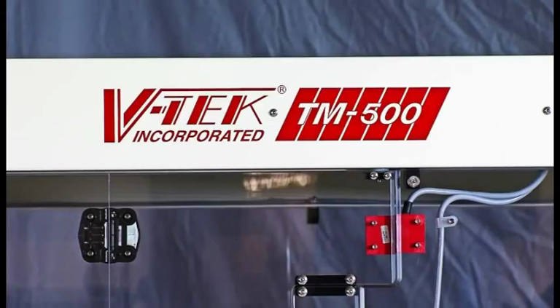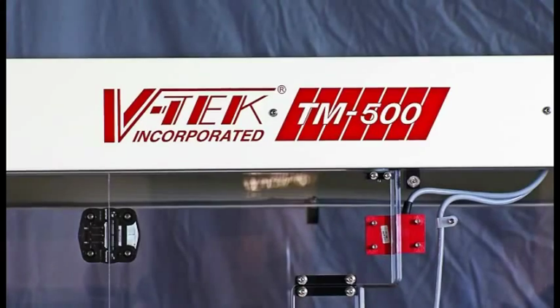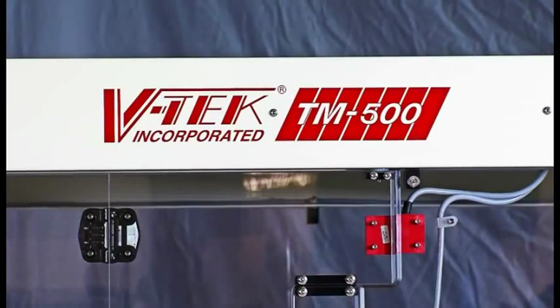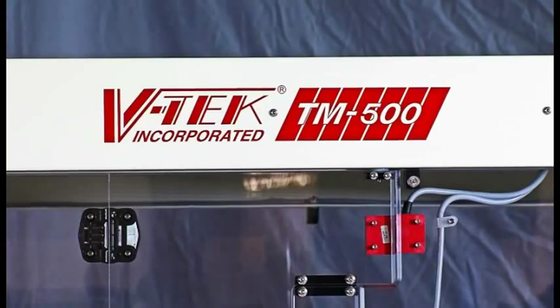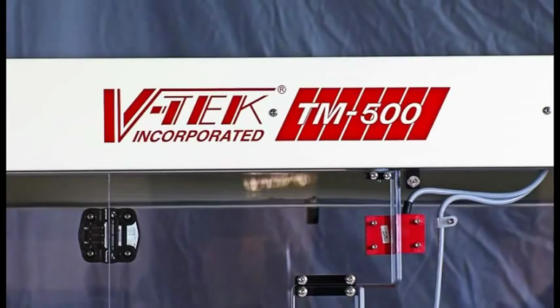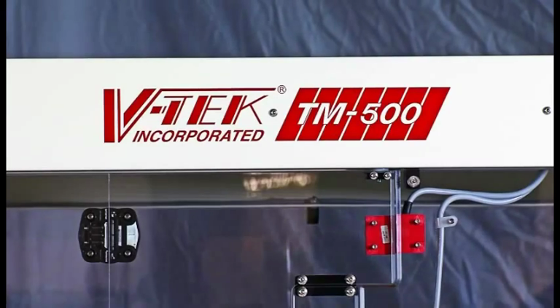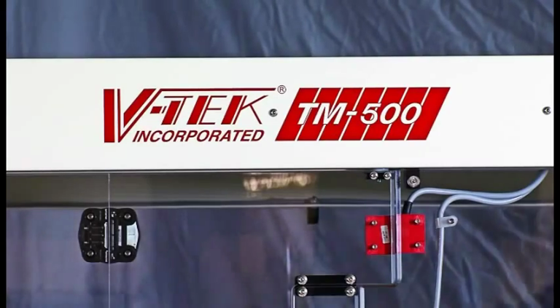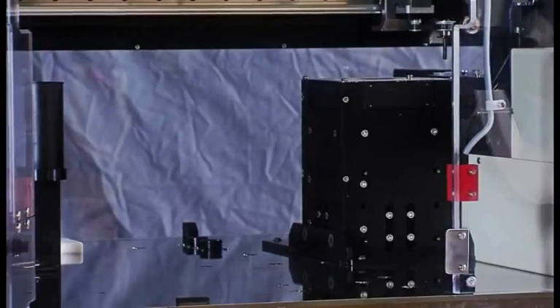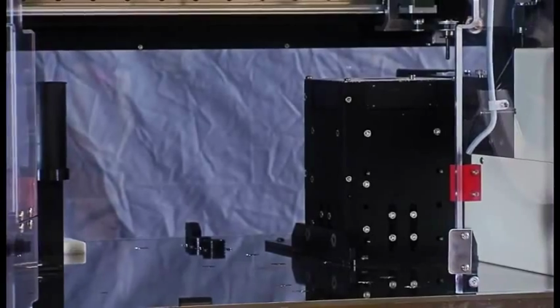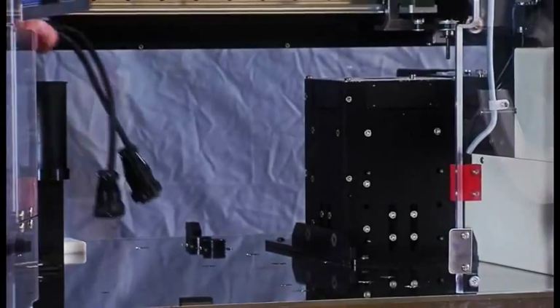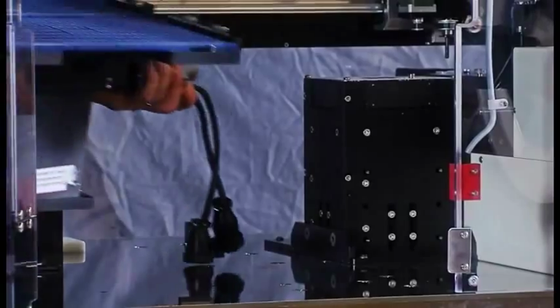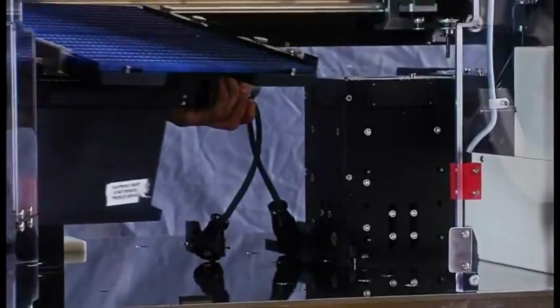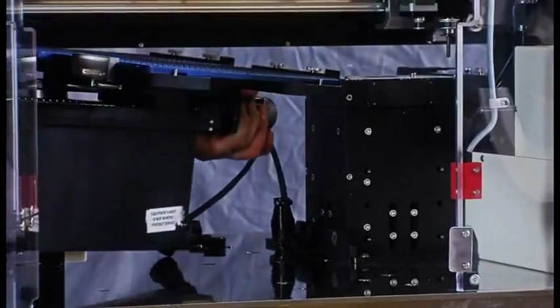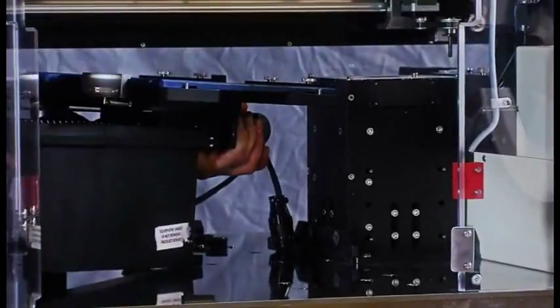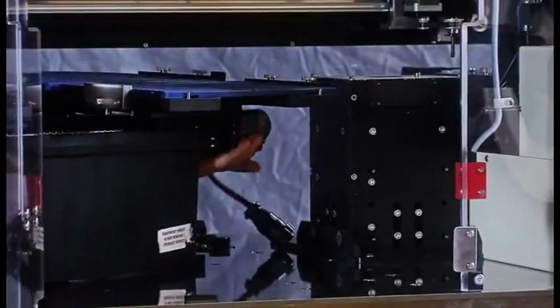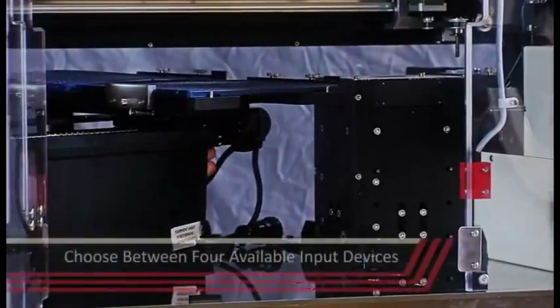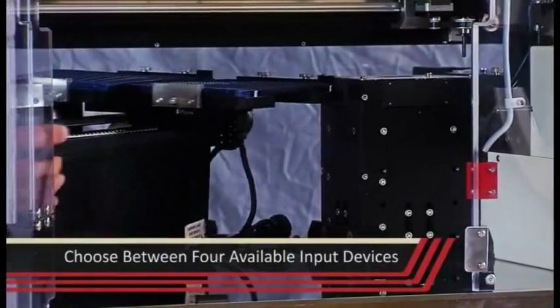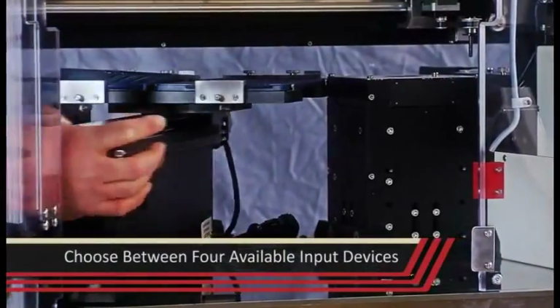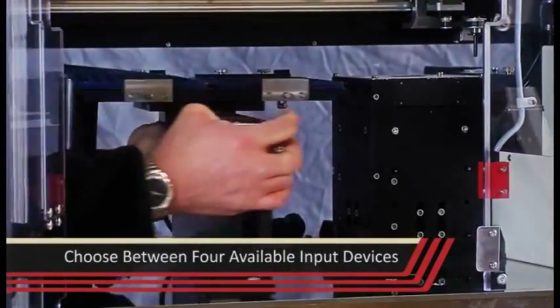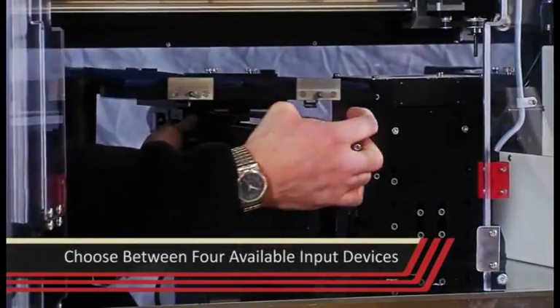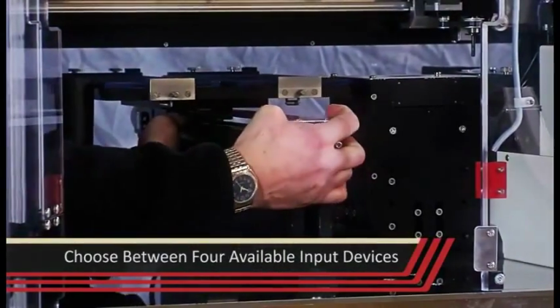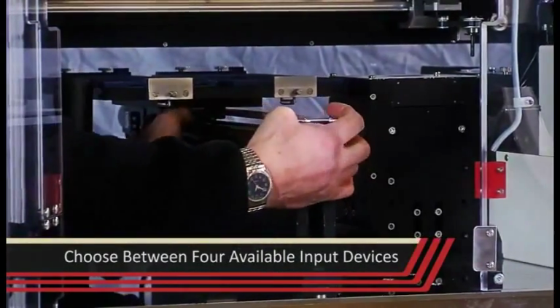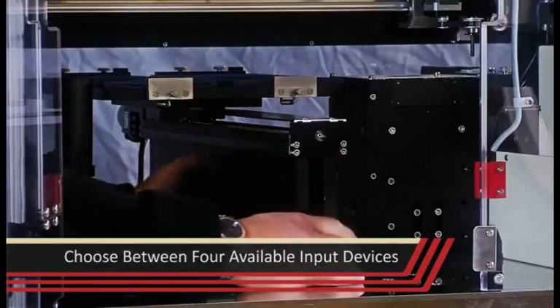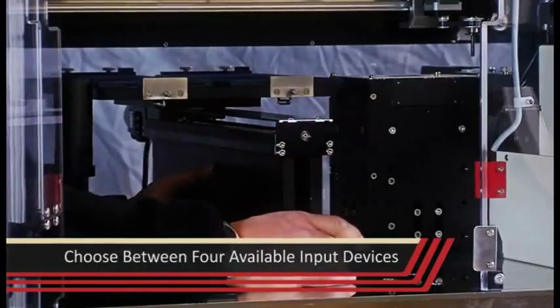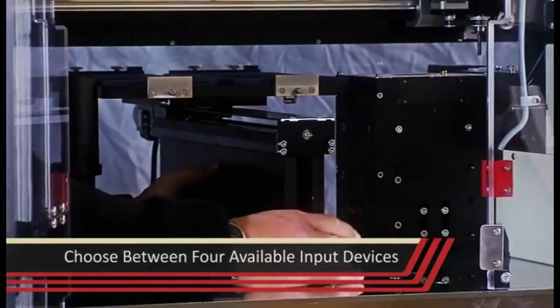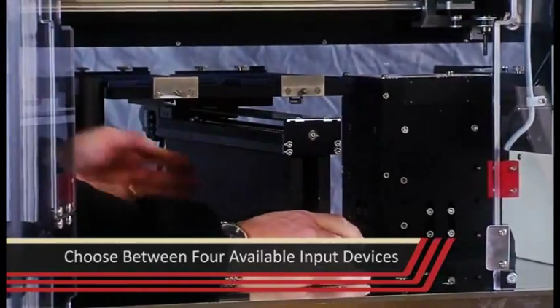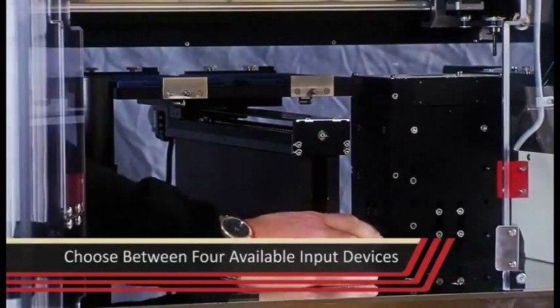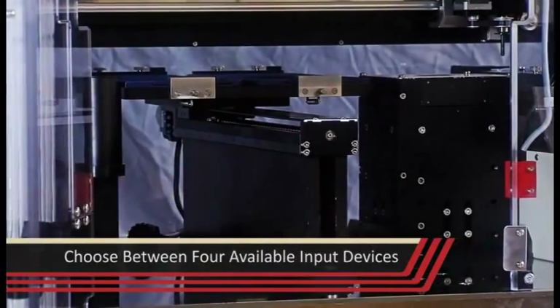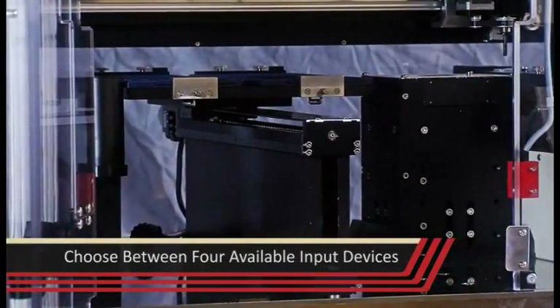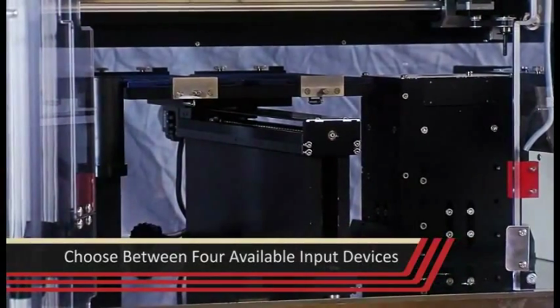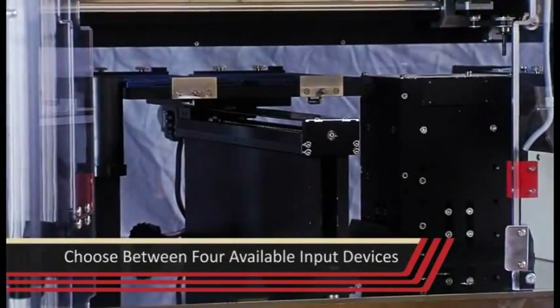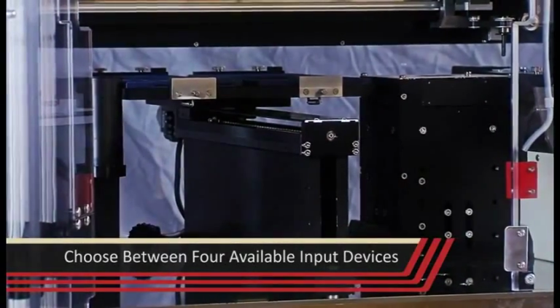Let's look over the TM500. A key feature of the TM500 automatic taping machine is the ability to swap input methods between any one of the four available input devices as needed for daily production.